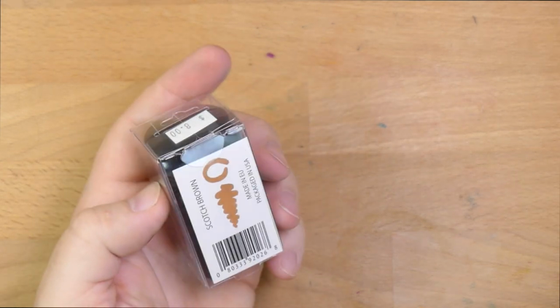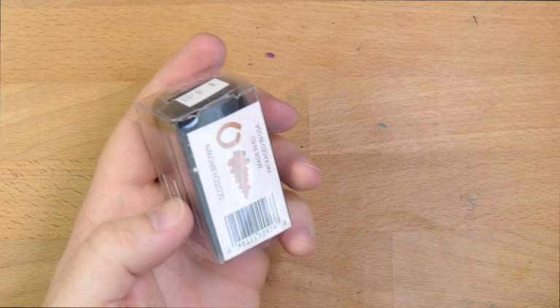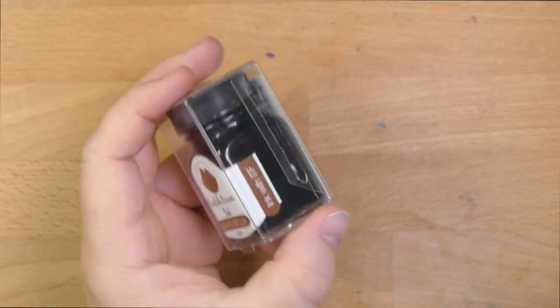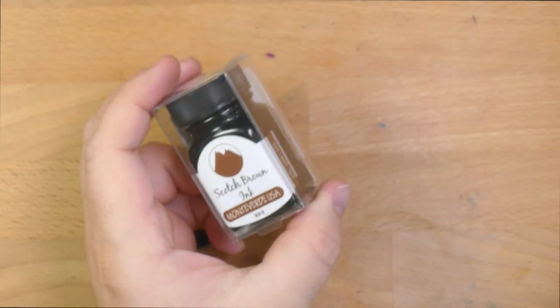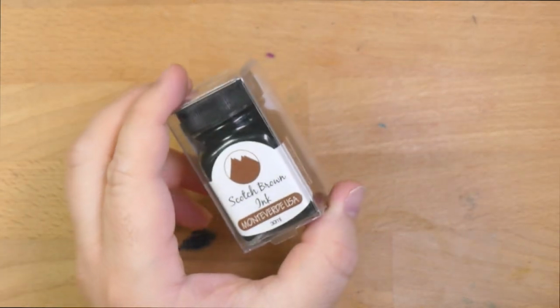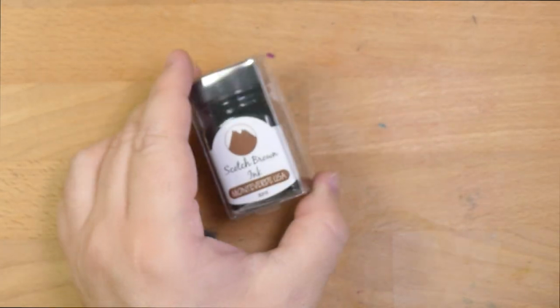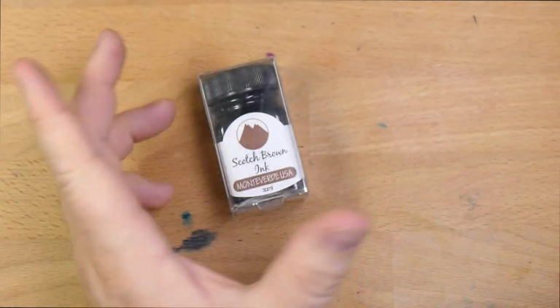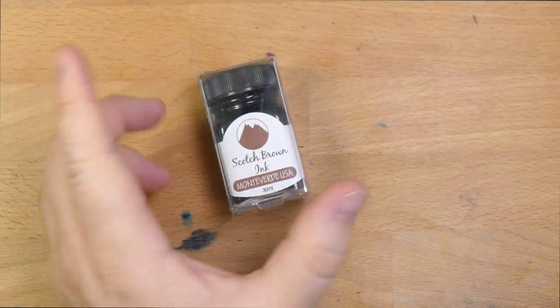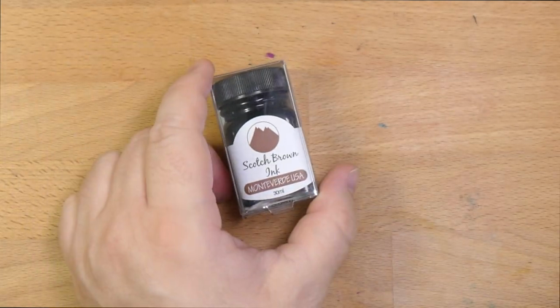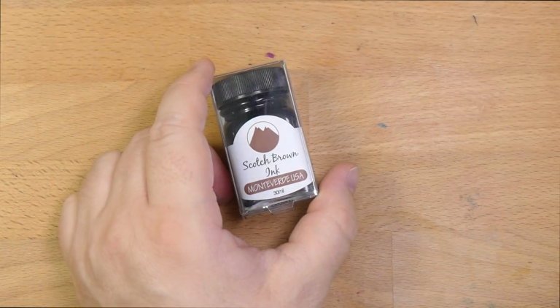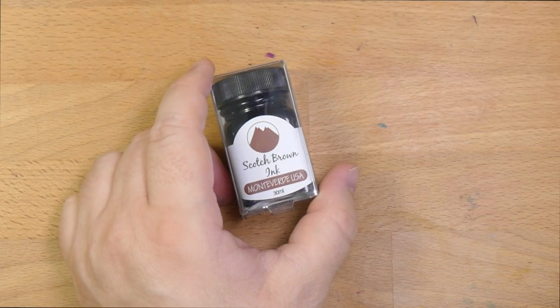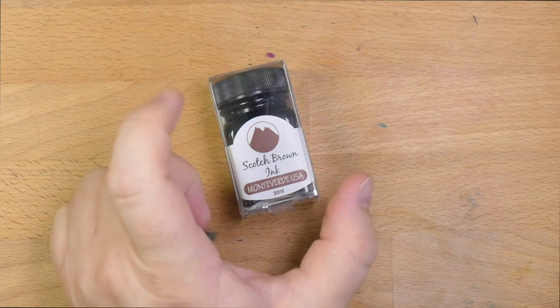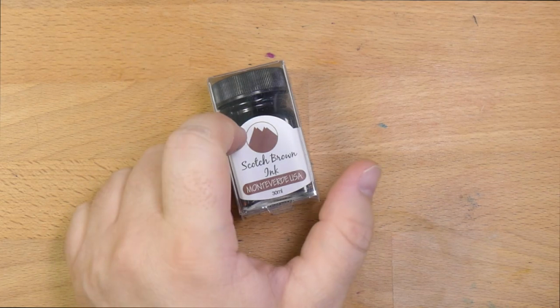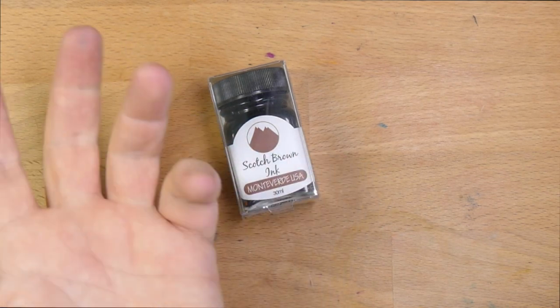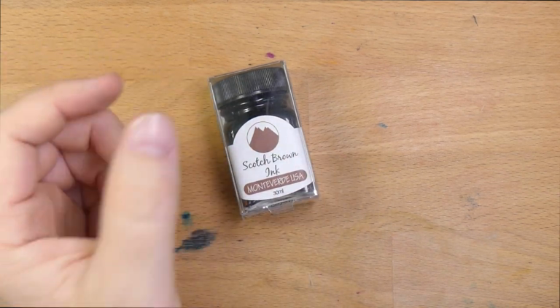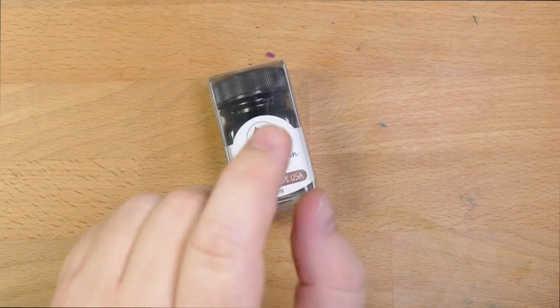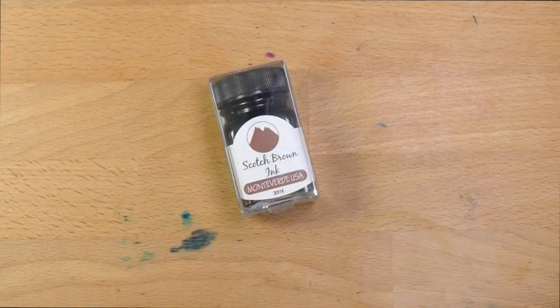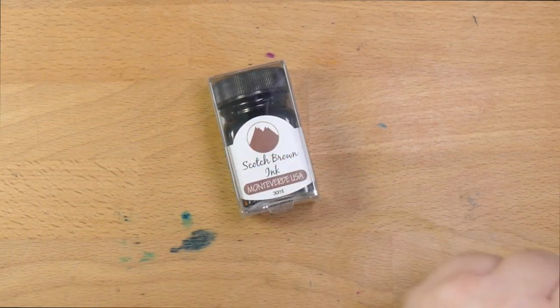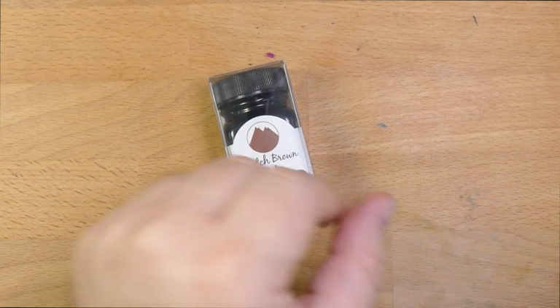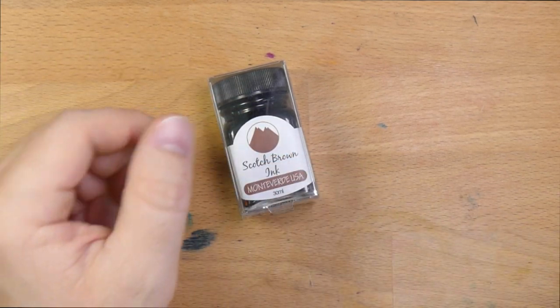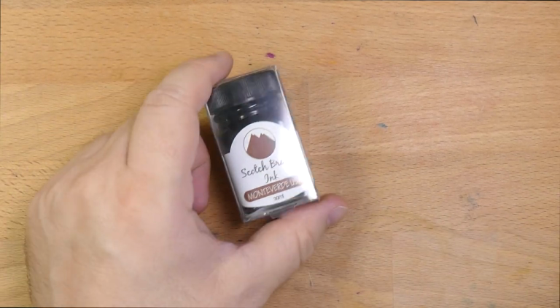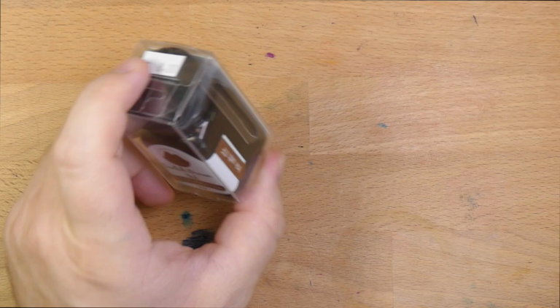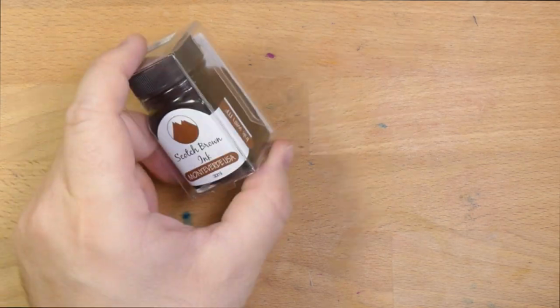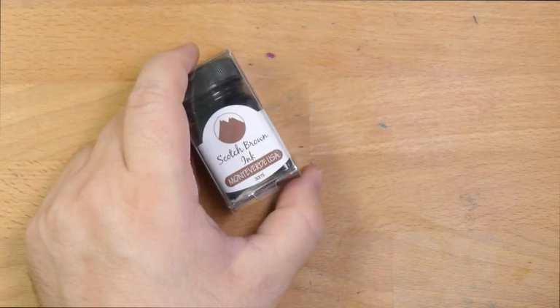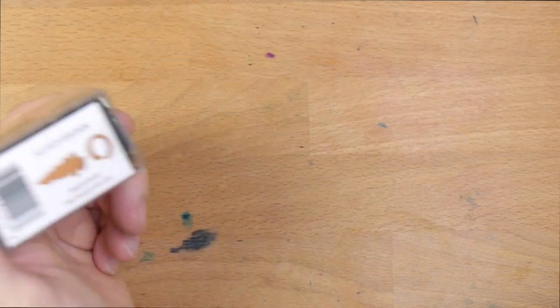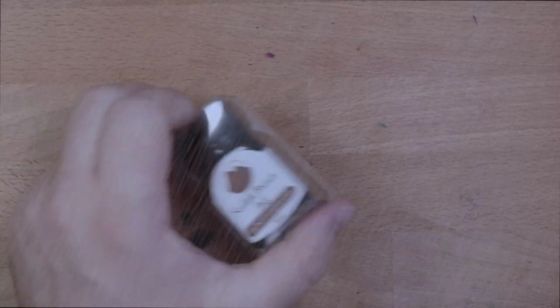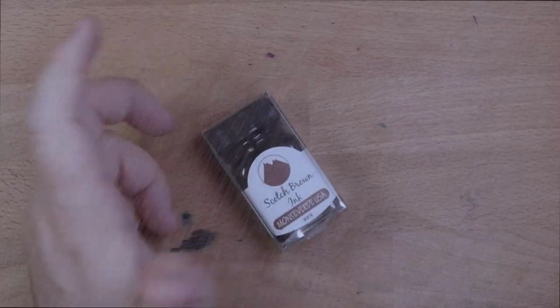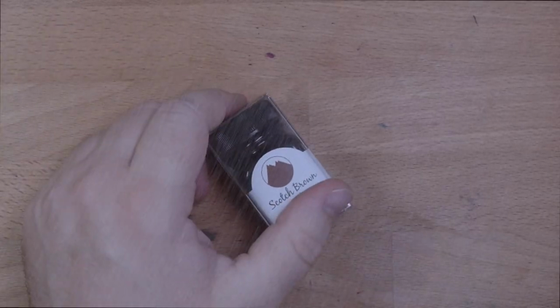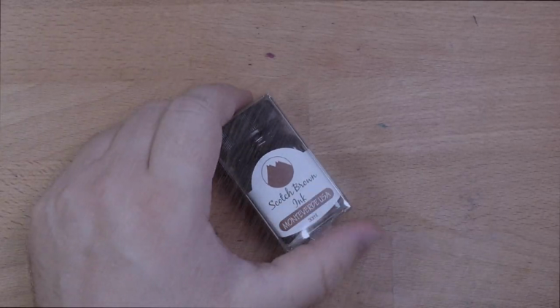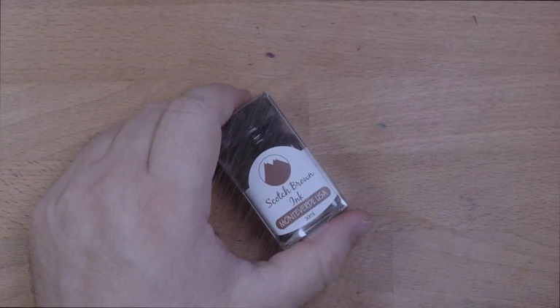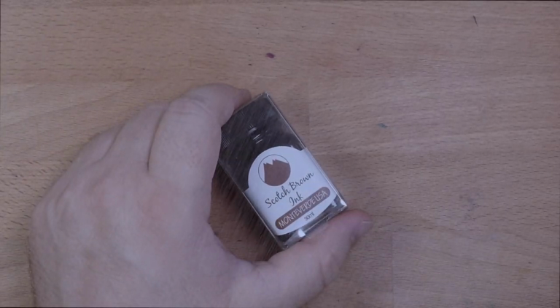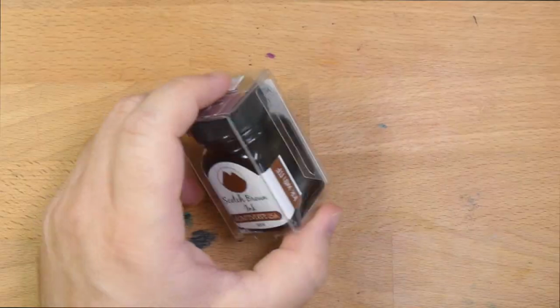This is the only ink that's been in one of my pens — the Franklin Kristoff Pocket 66. I can't show it to you because it's locked in my office during these quarantine times; I haven't seen it in months. I missed that pen.